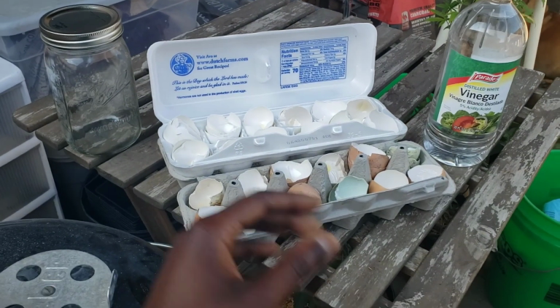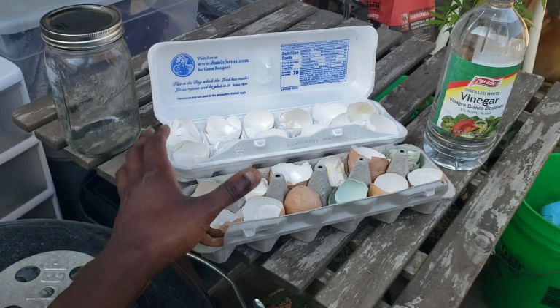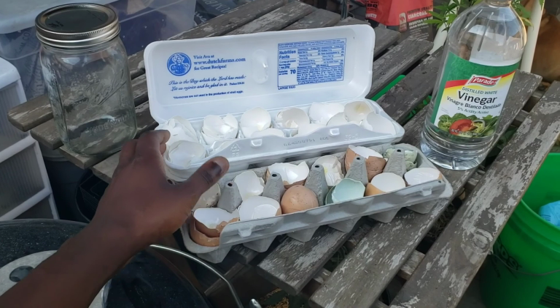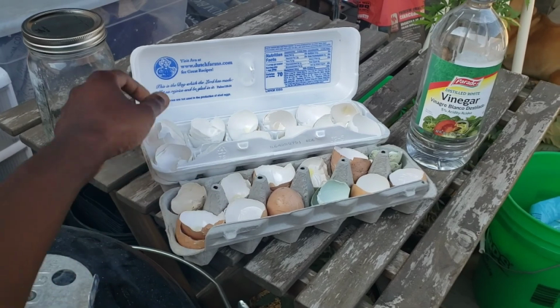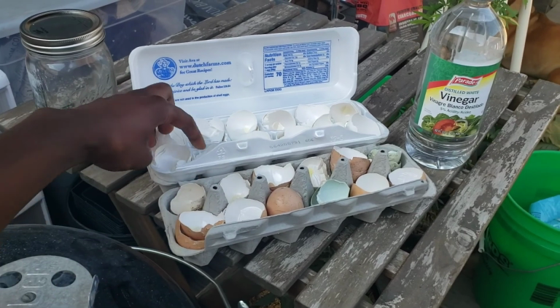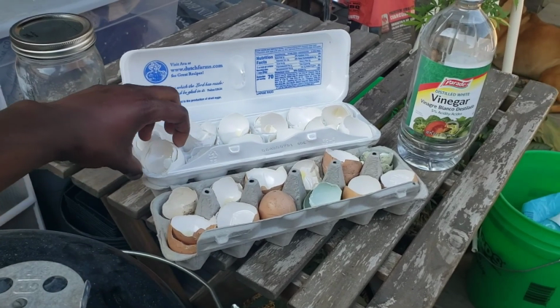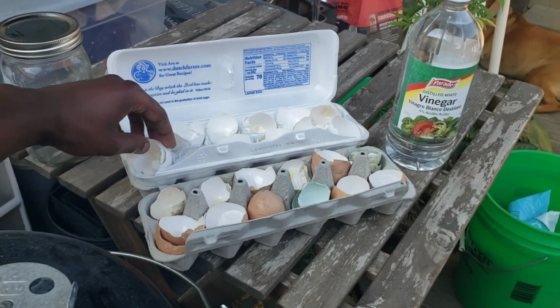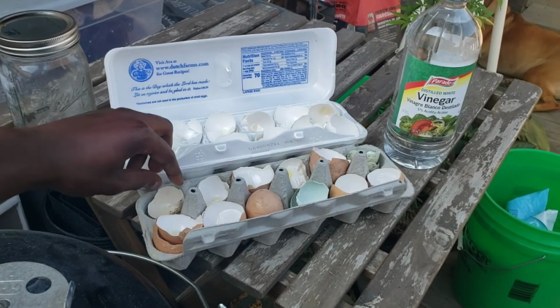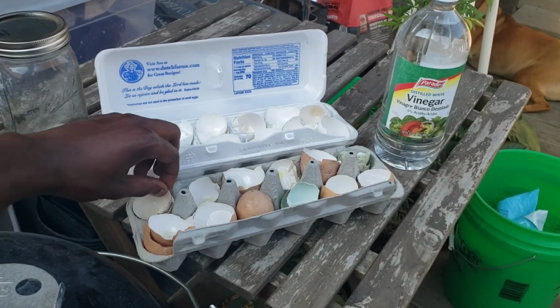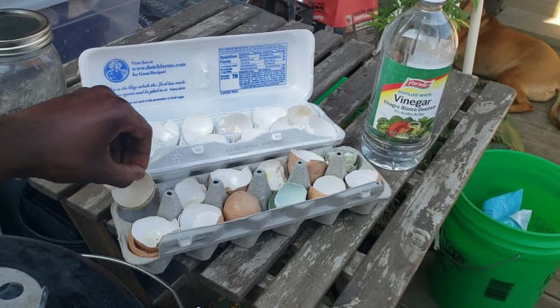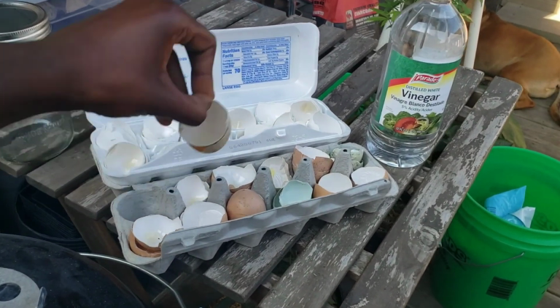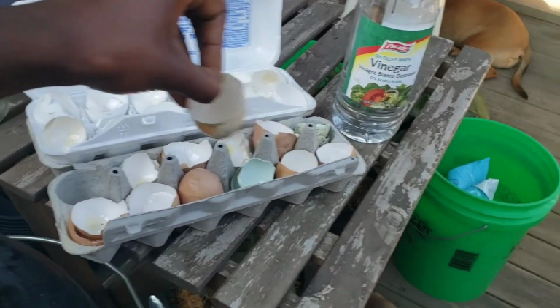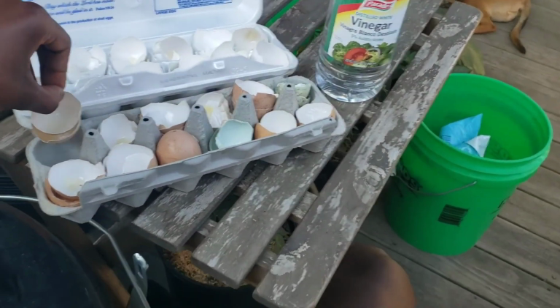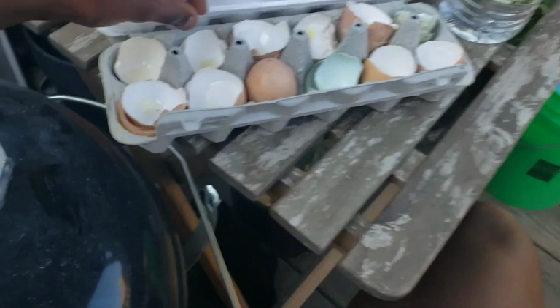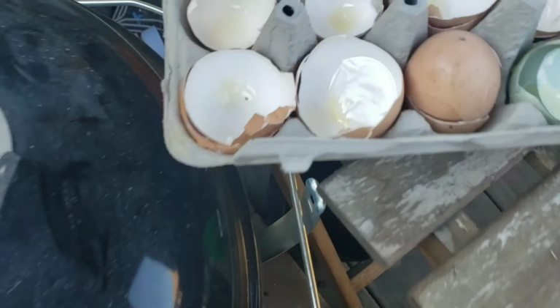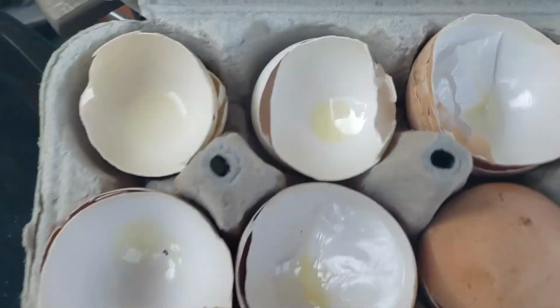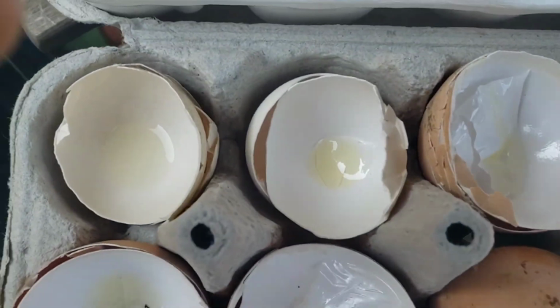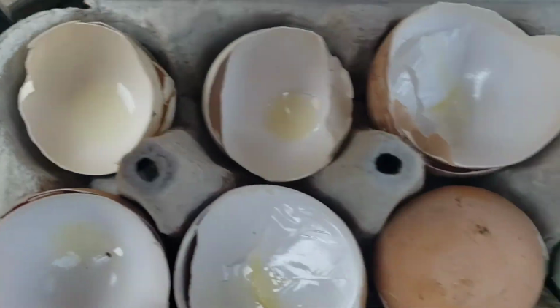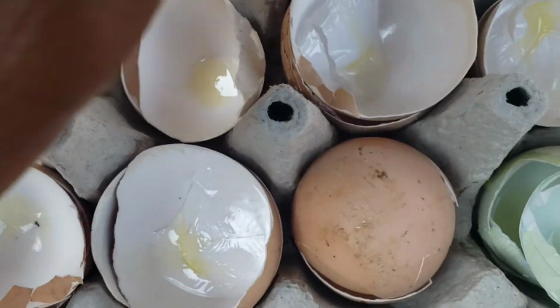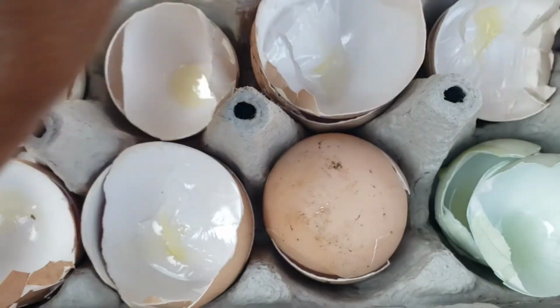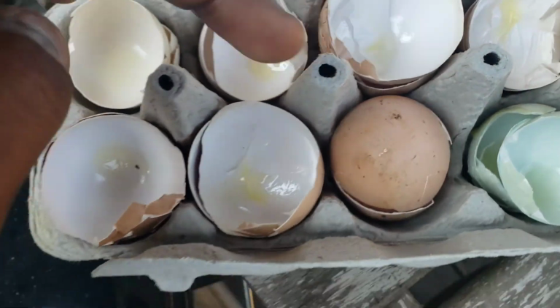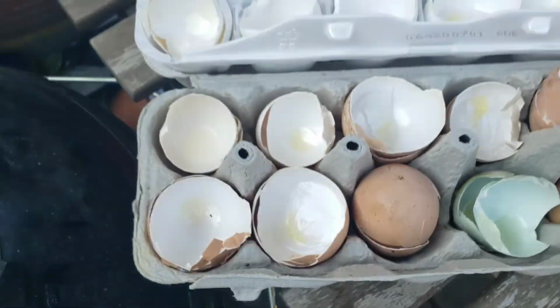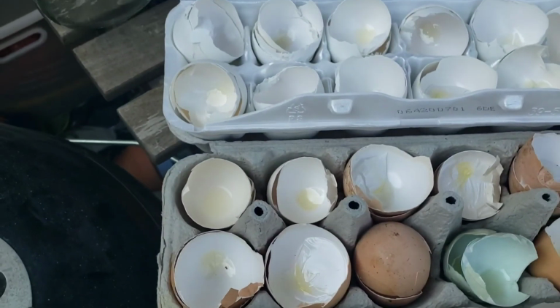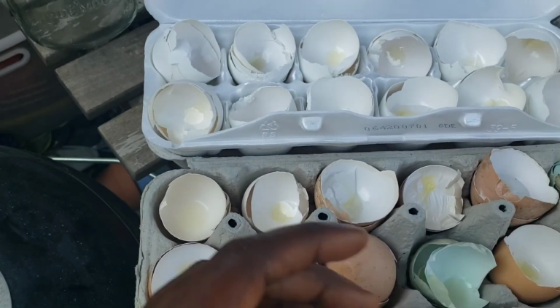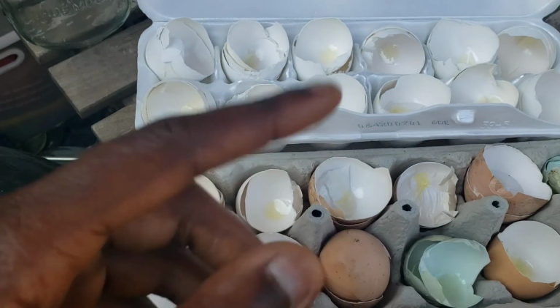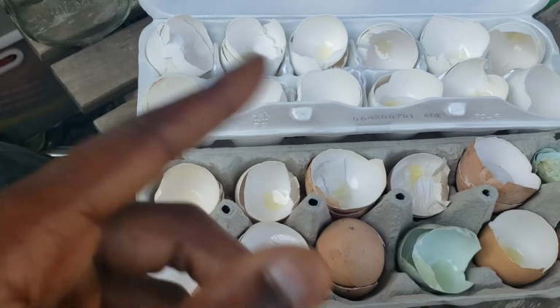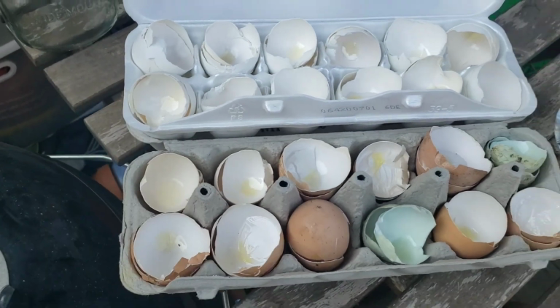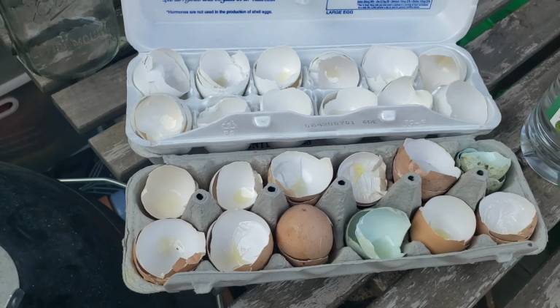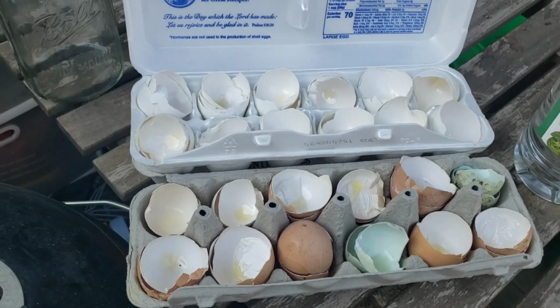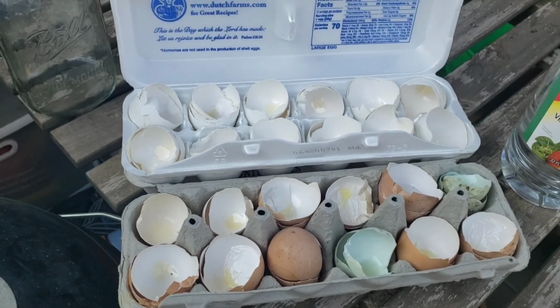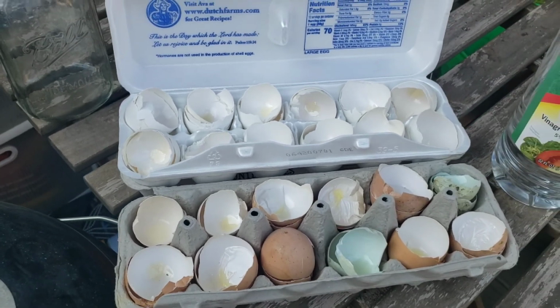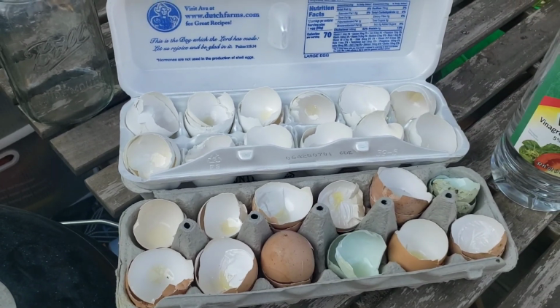The first thing we're going to do with all of our eggshells is take them inside. As you can see, there are membranes in there, so we want to go inside first and actually wash out all your eggshells to make sure that they're clean.